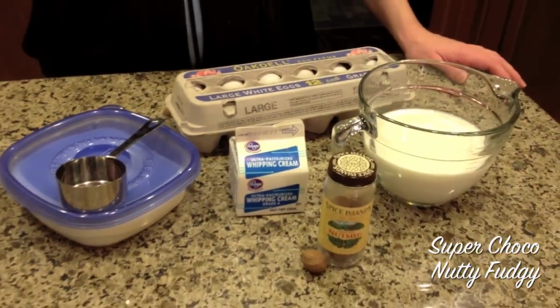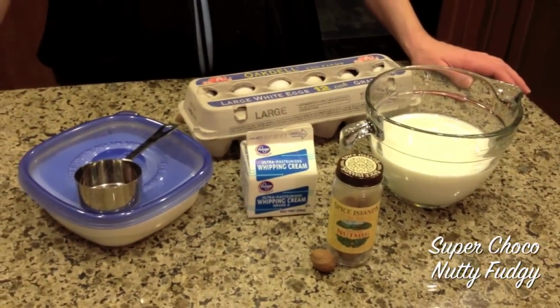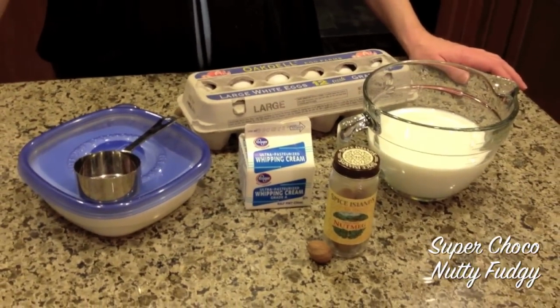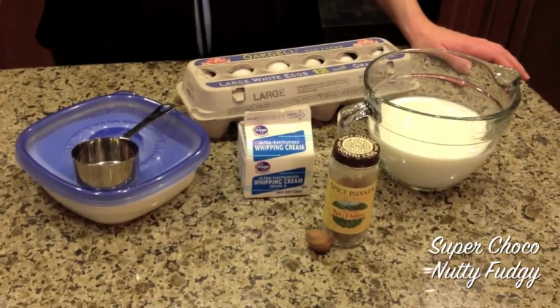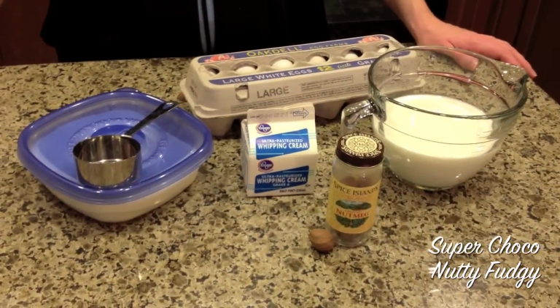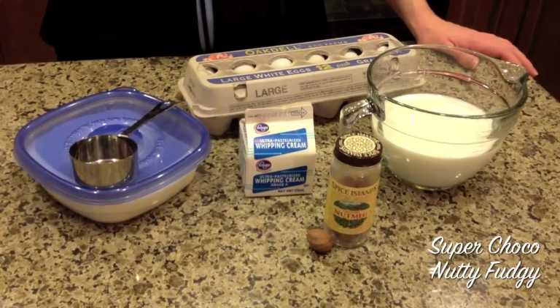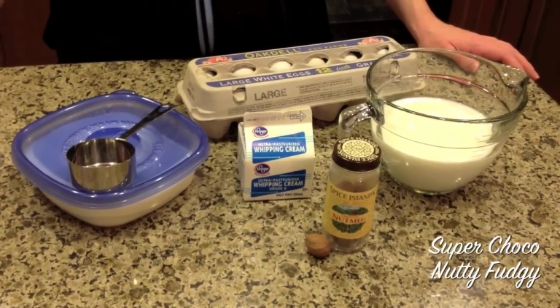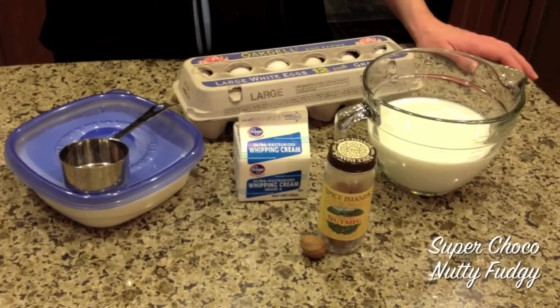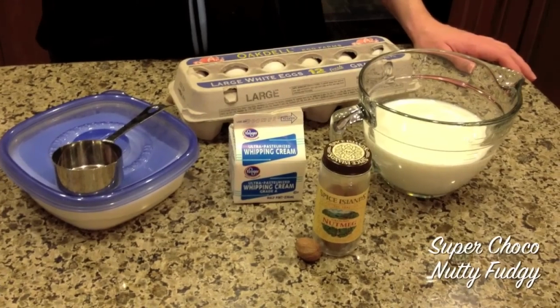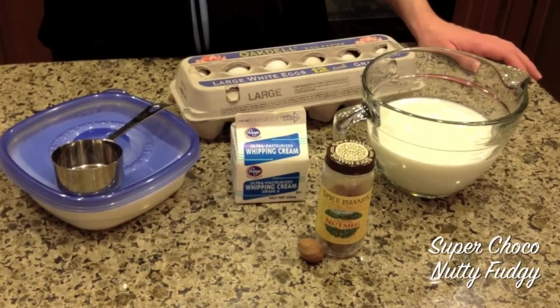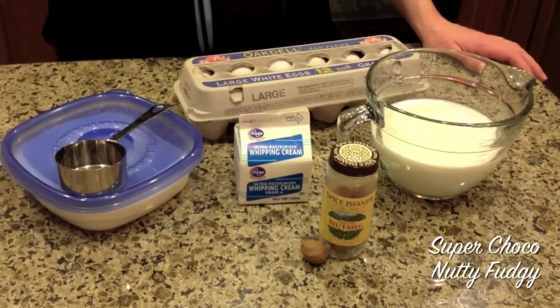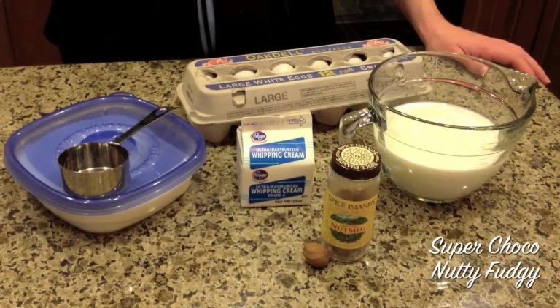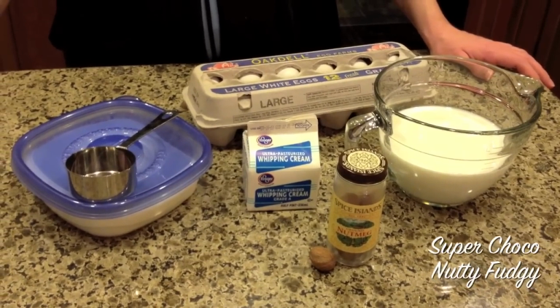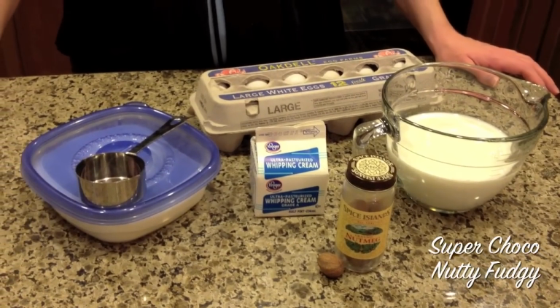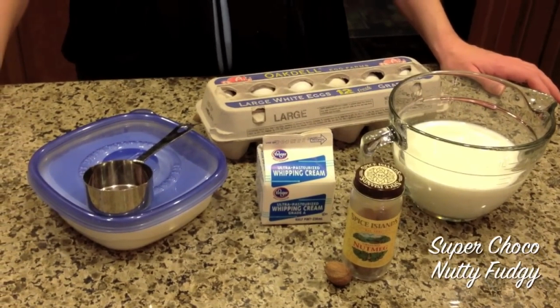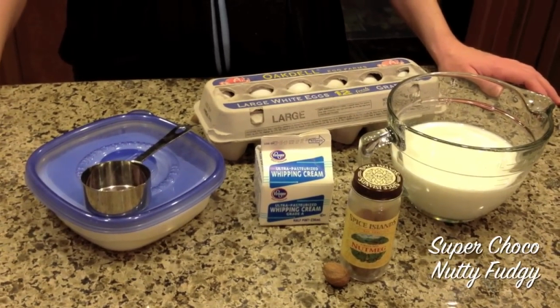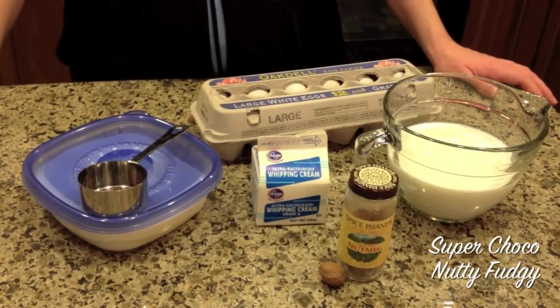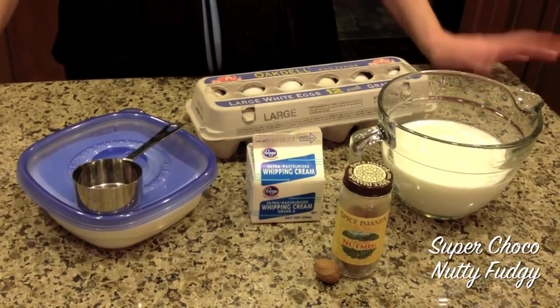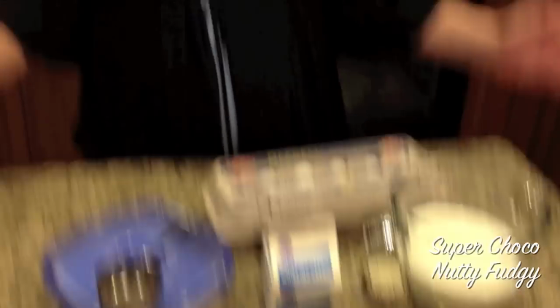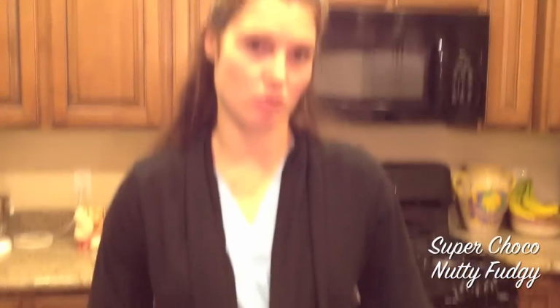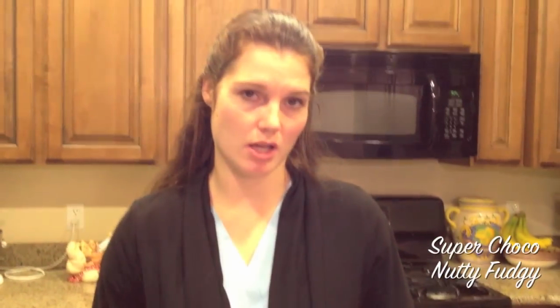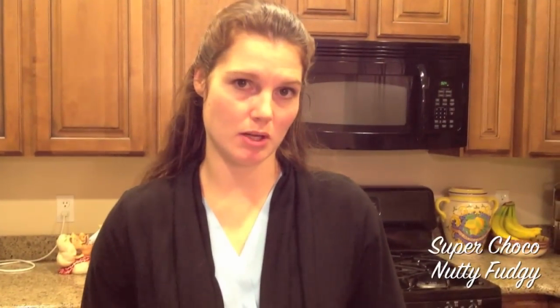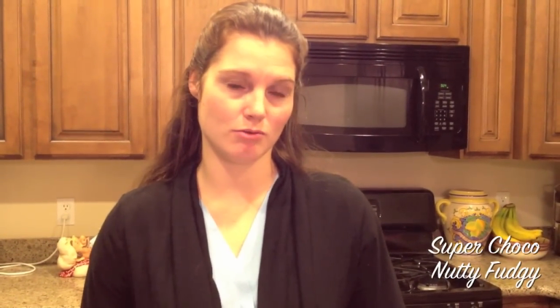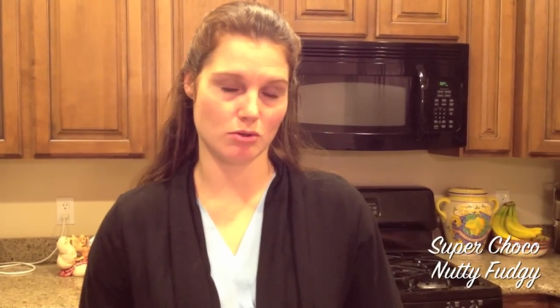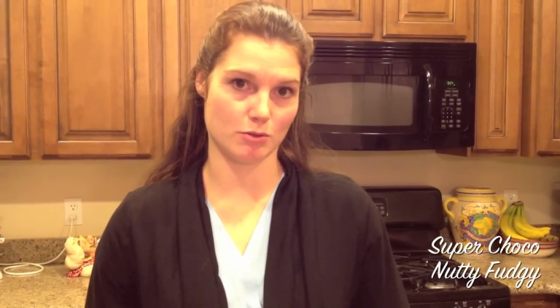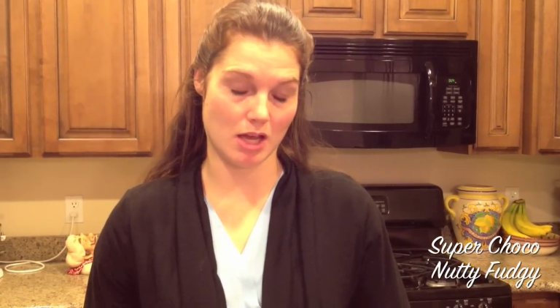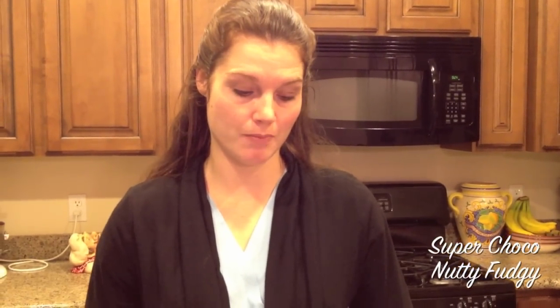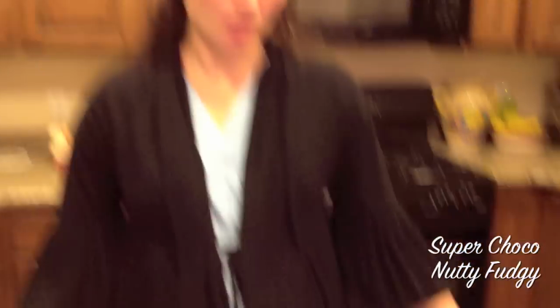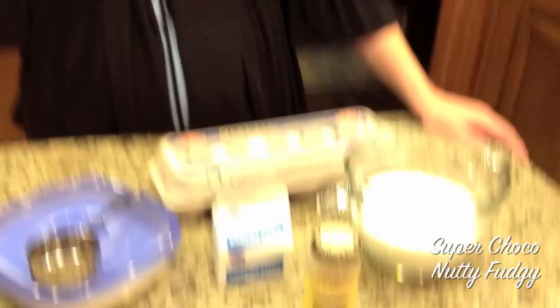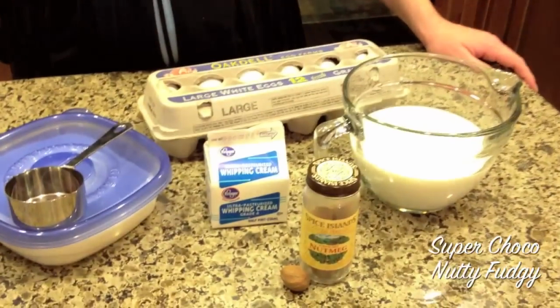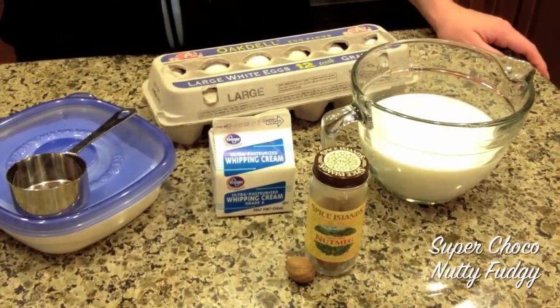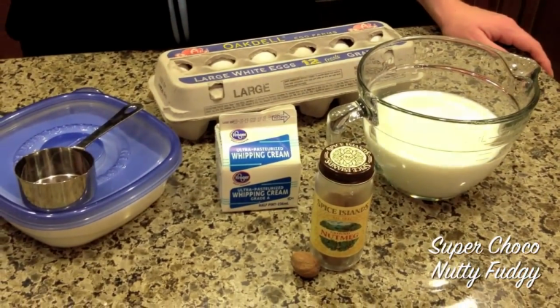I'm going to do the cooking method of making eggnog. You can do it with raw eggs, but I don't feel totally comfortable with that, so let's get started.